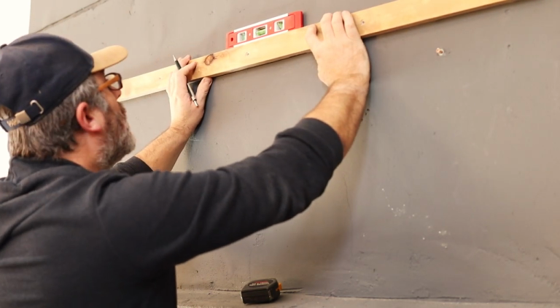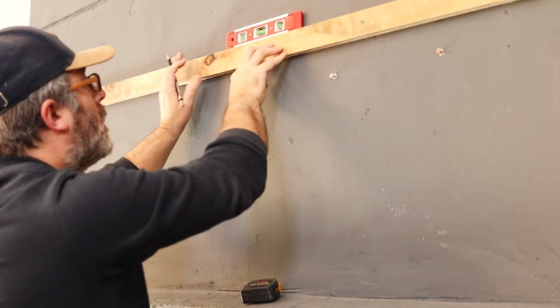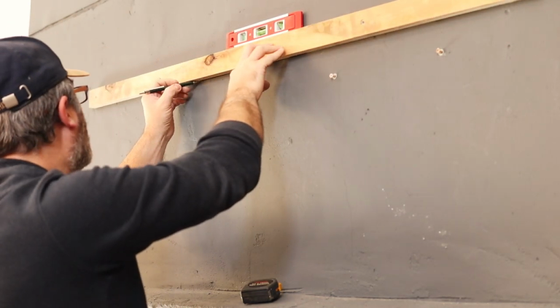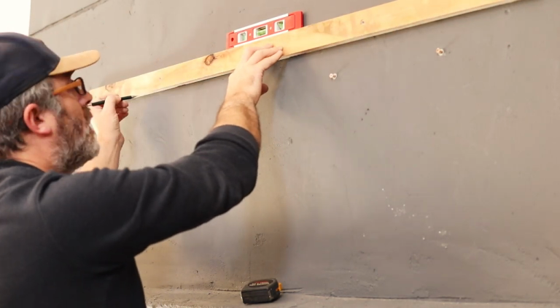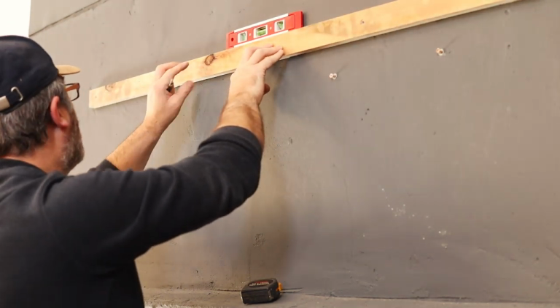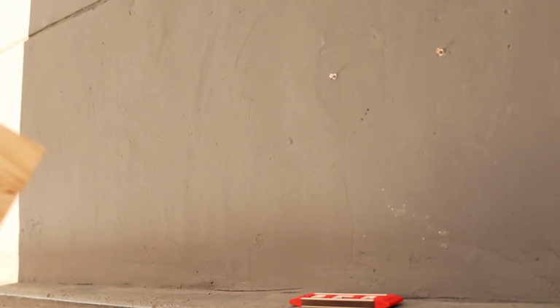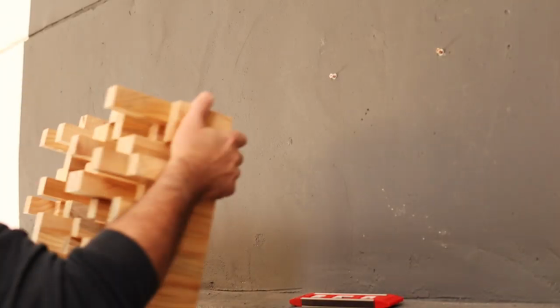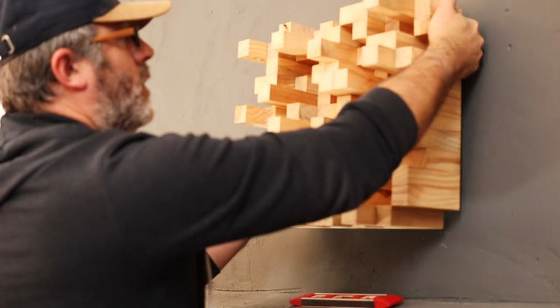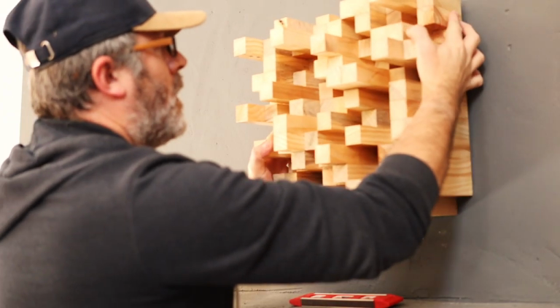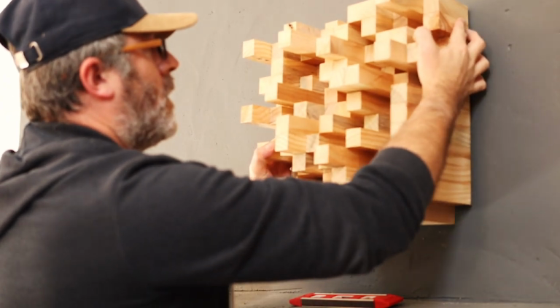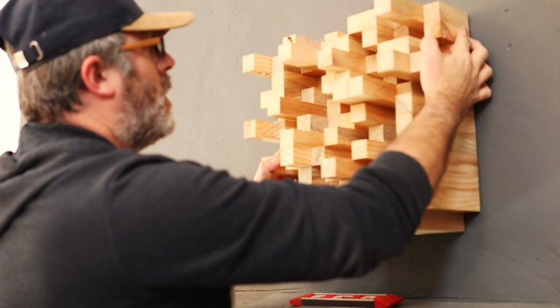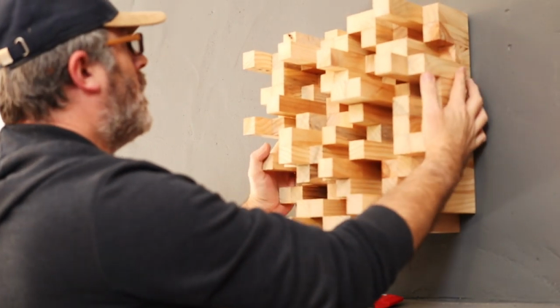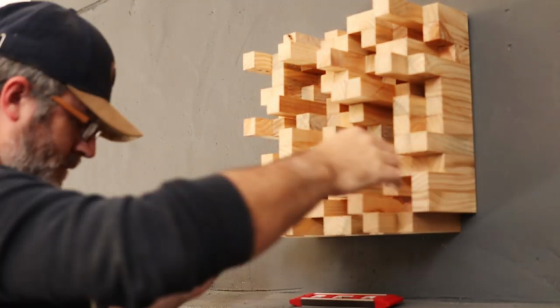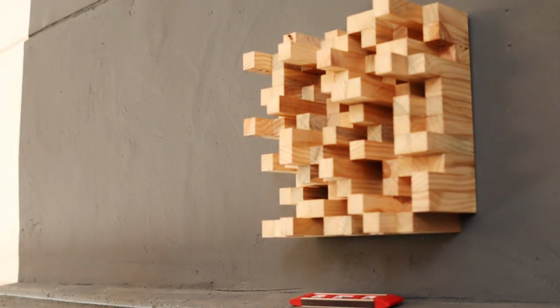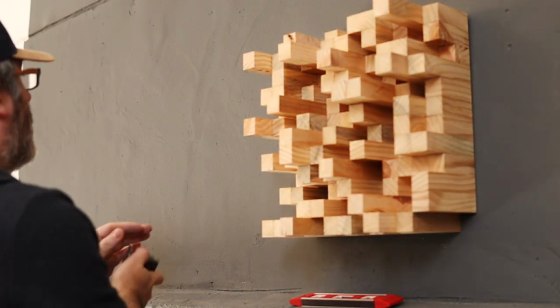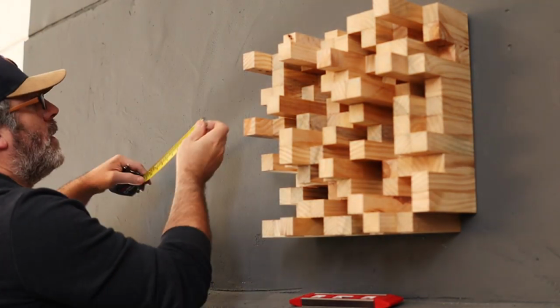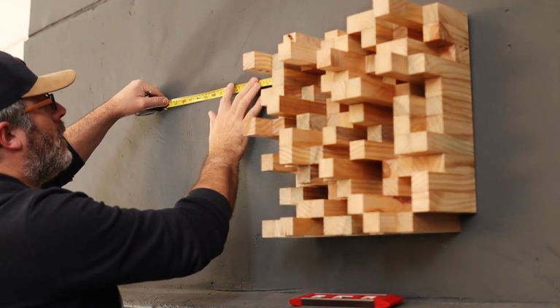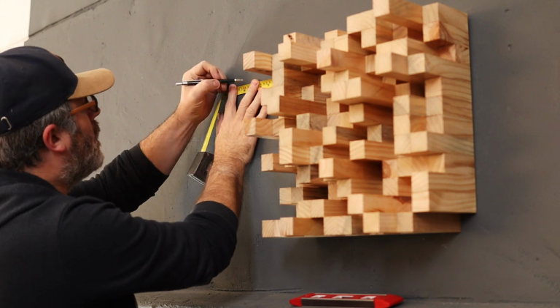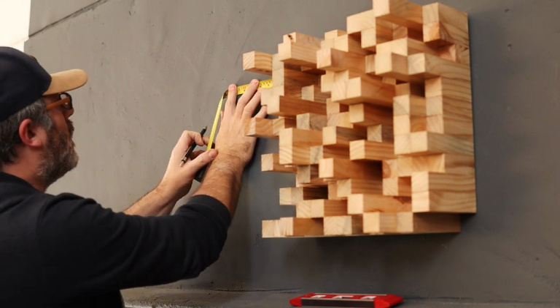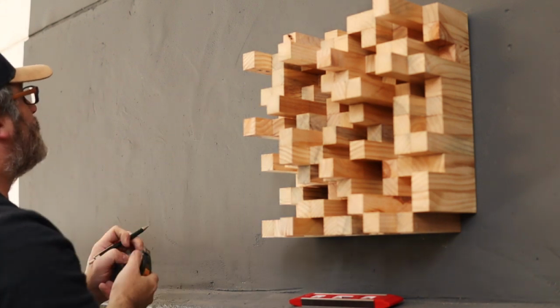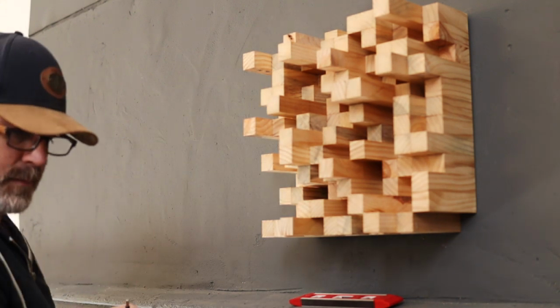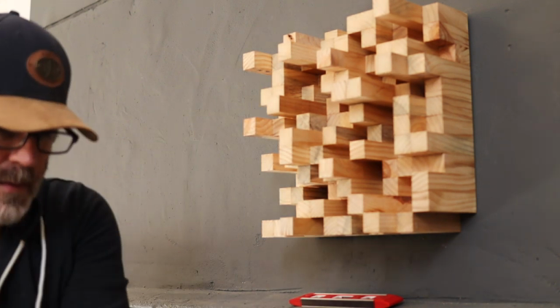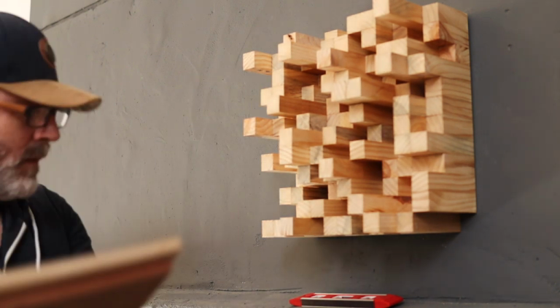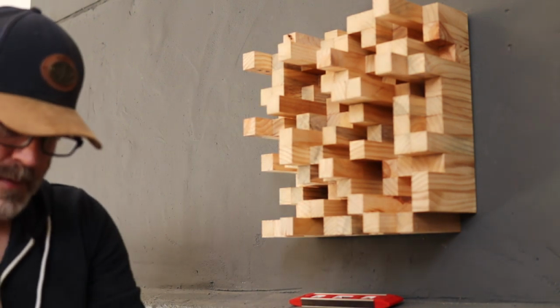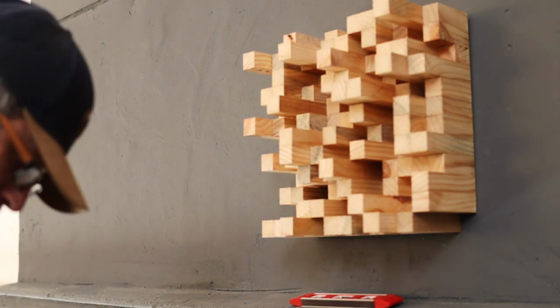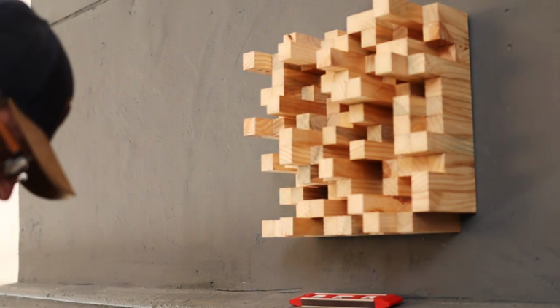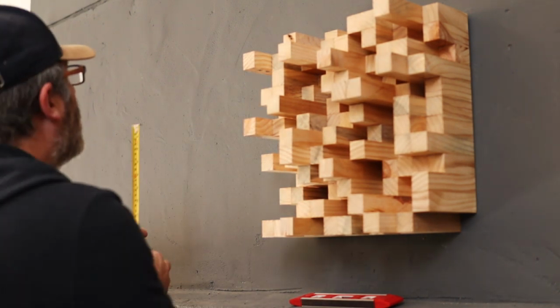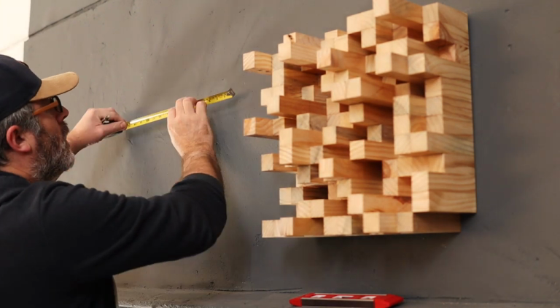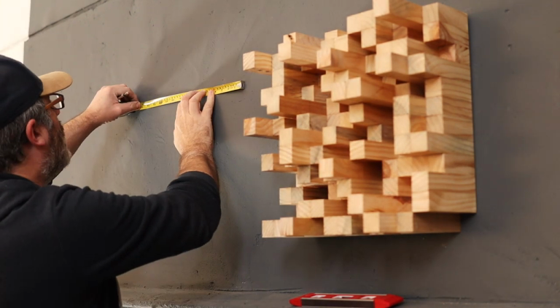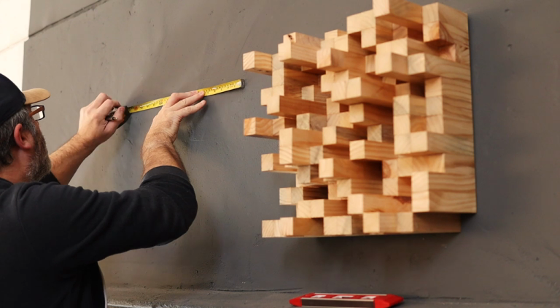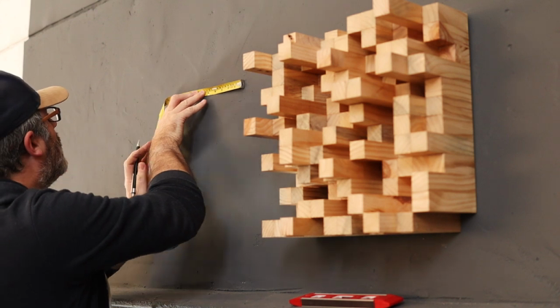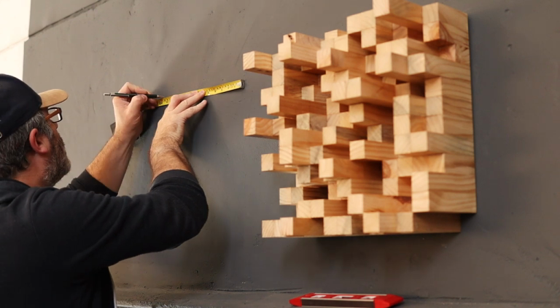Both the diffusers and the record frames are all hung on the wall with nylon anchors. After marking the locations I can drill the holes, insert the nylon anchors, and hook on the diffusers and the frames with the keyhole brackets.